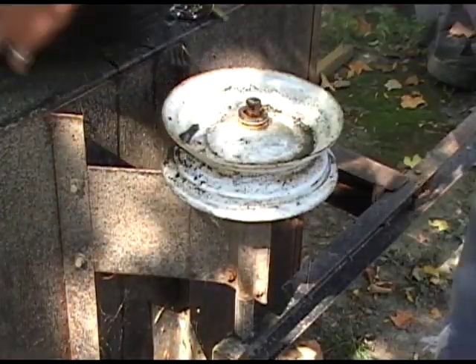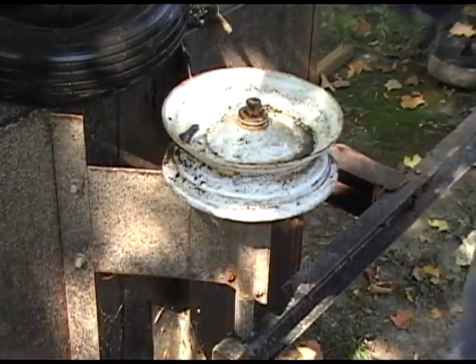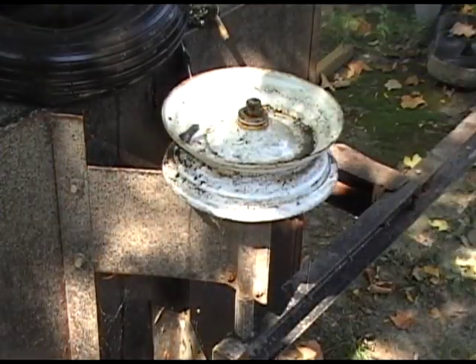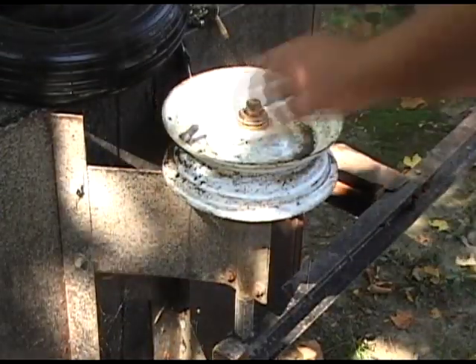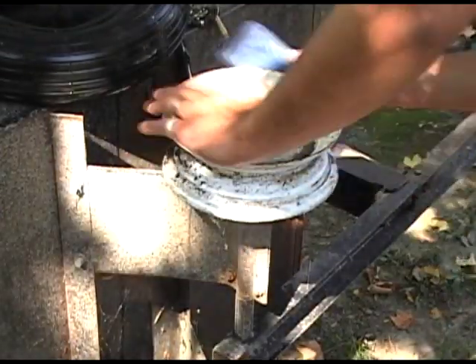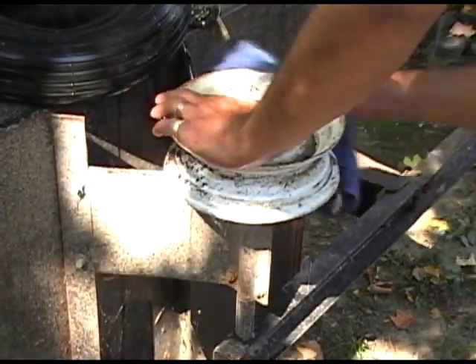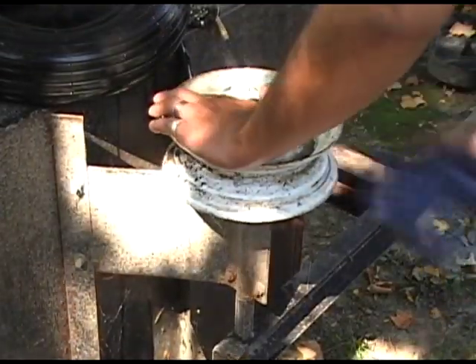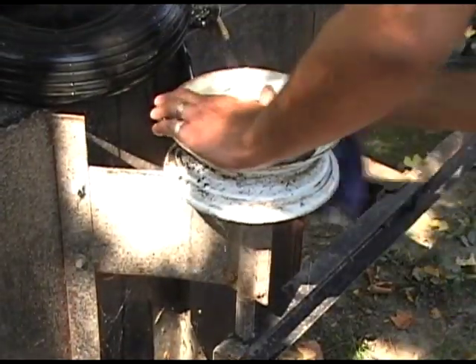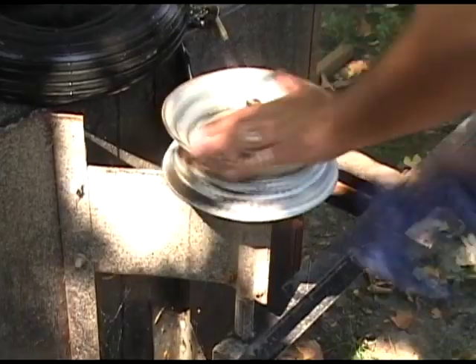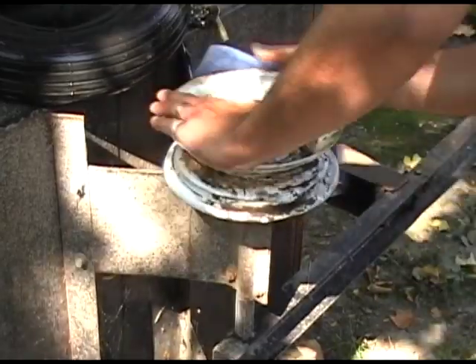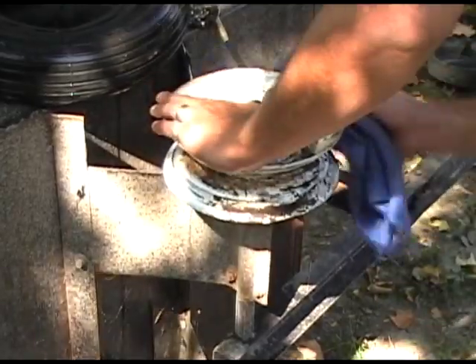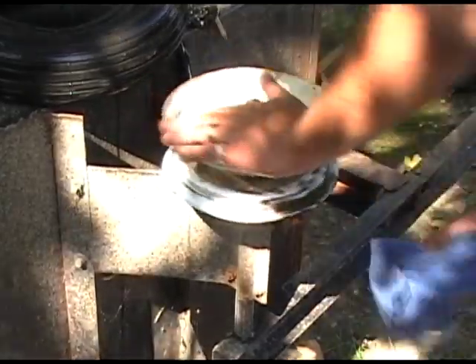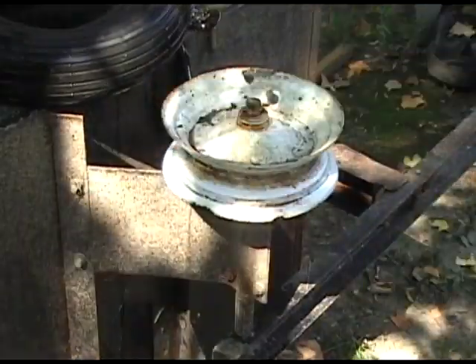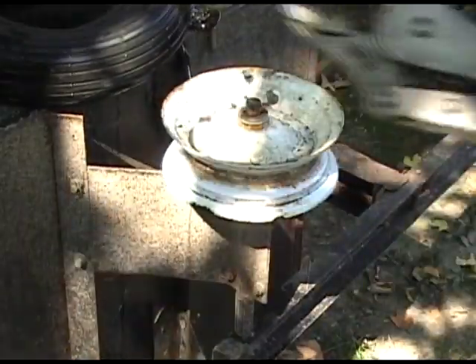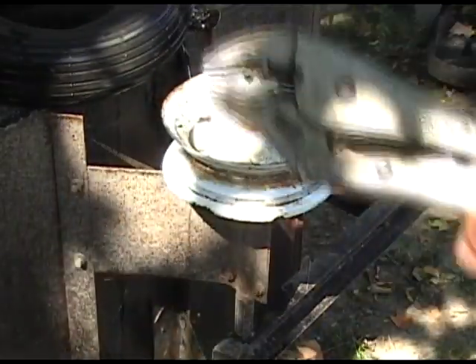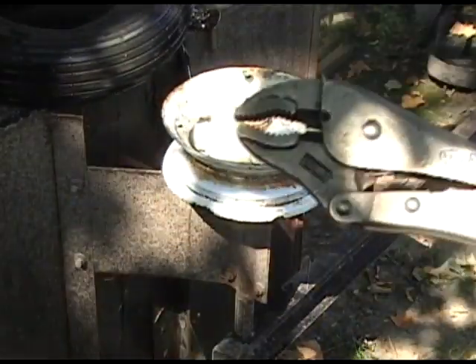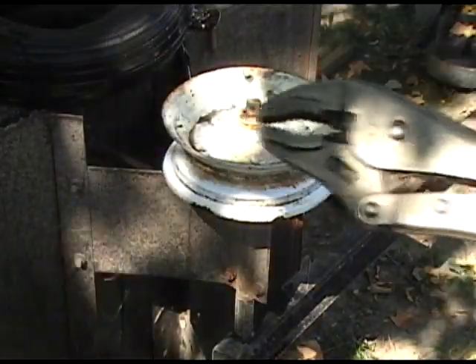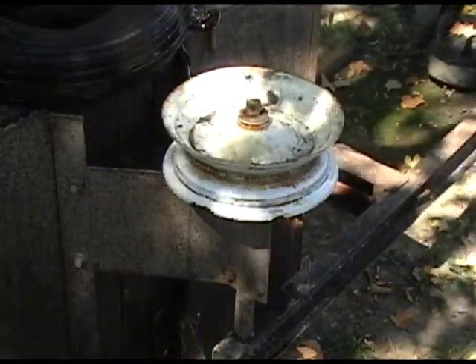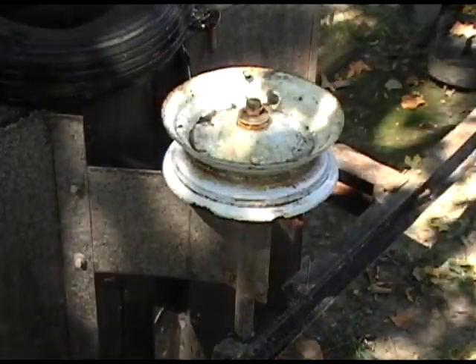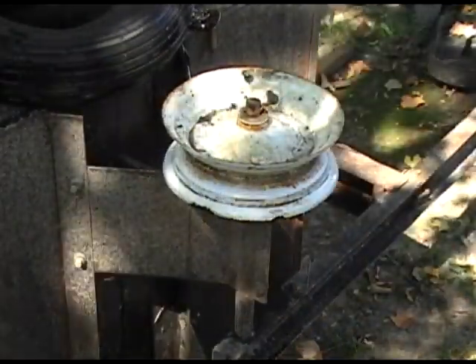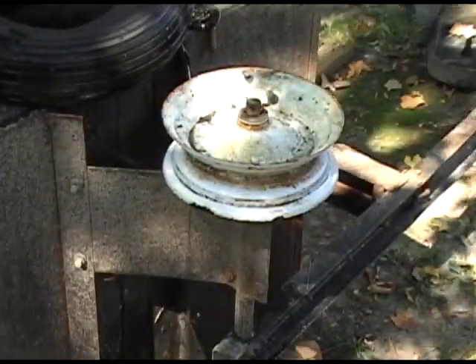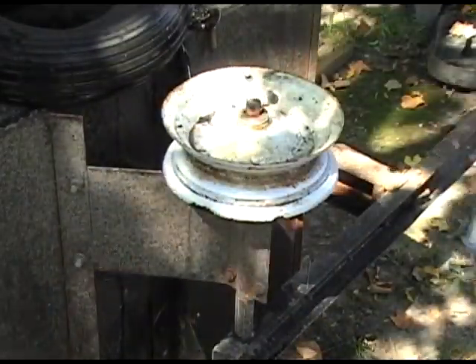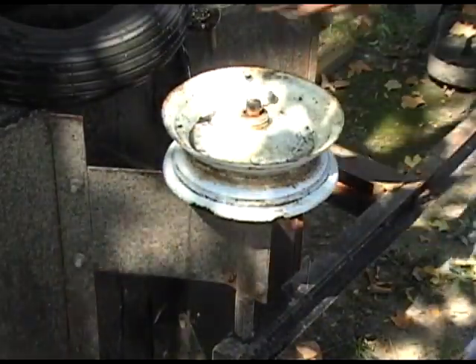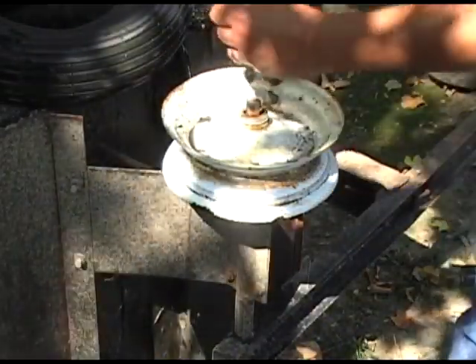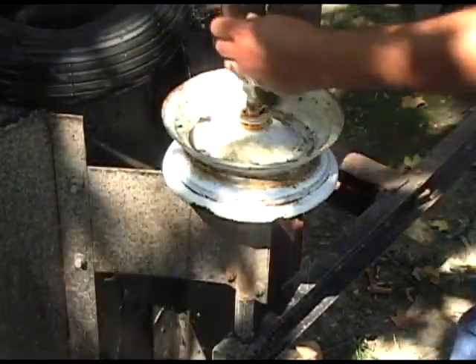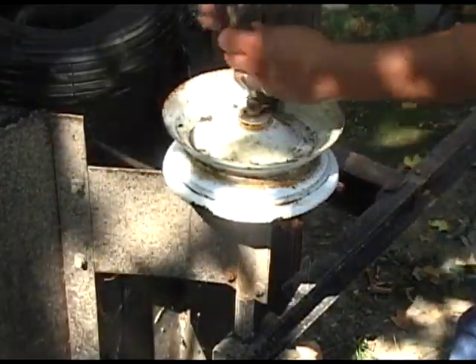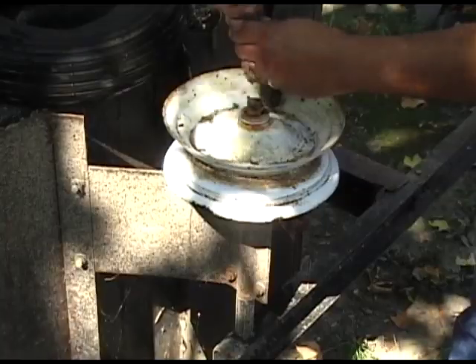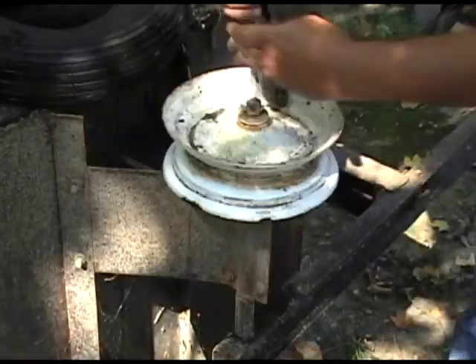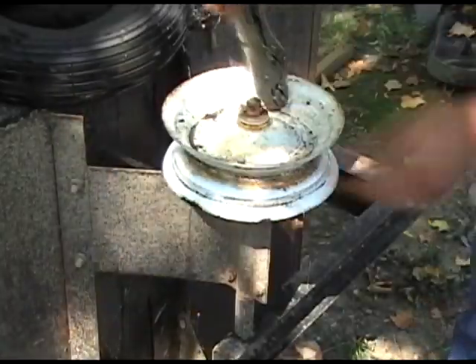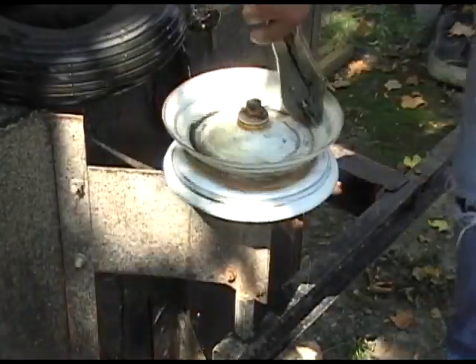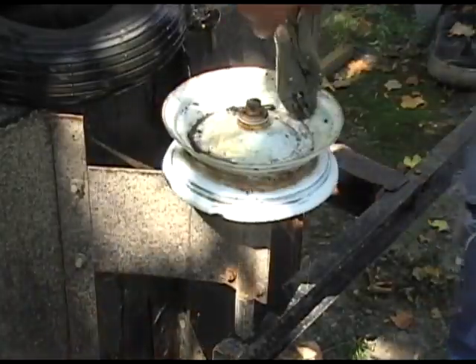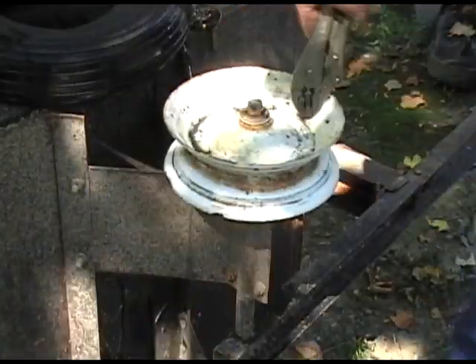Grab your handy vice grips and close them down to about so — we're going to use this to remove the stem from the rim. Seeing that we're using a tube, we no longer need this.